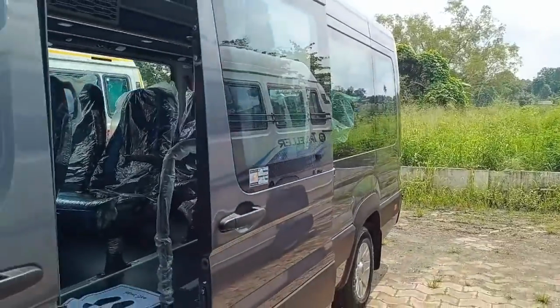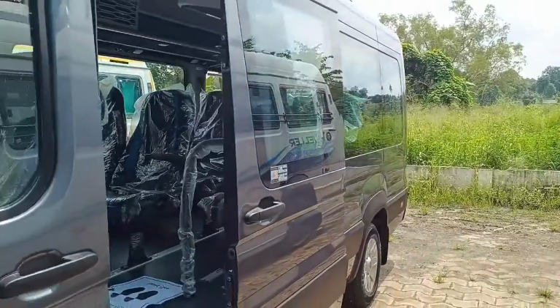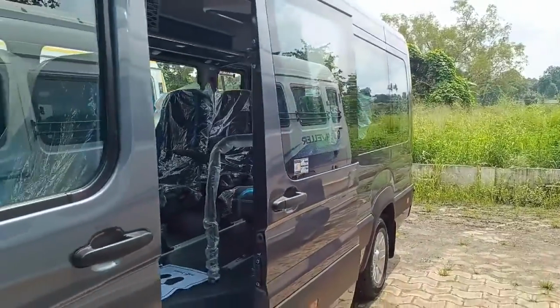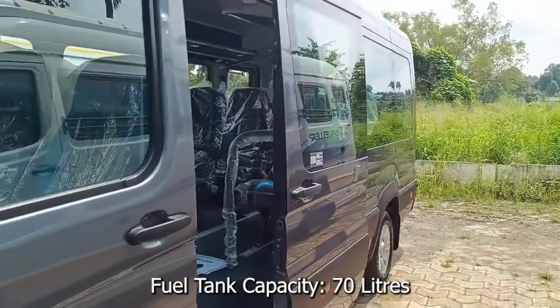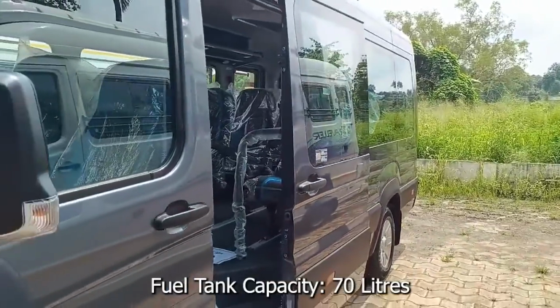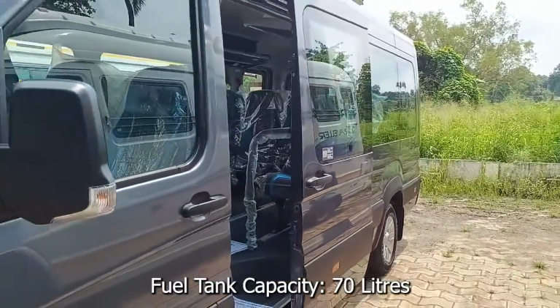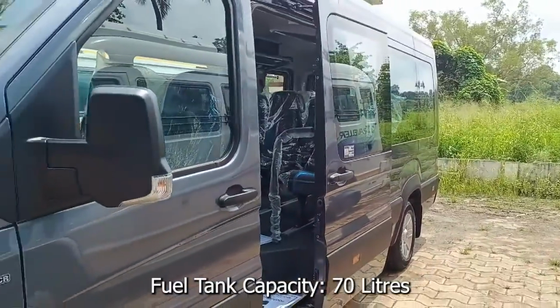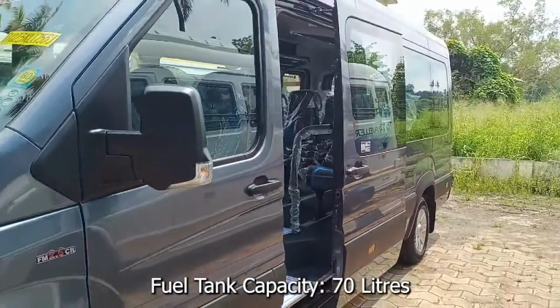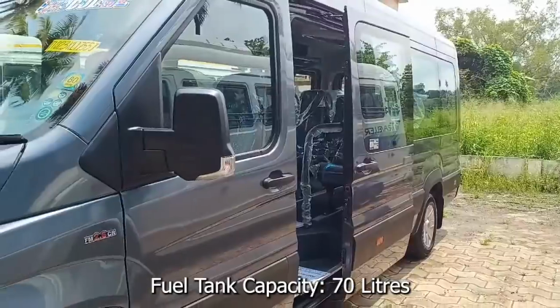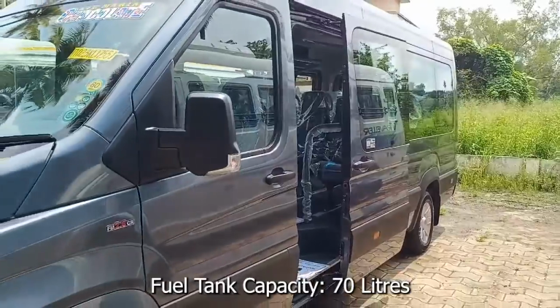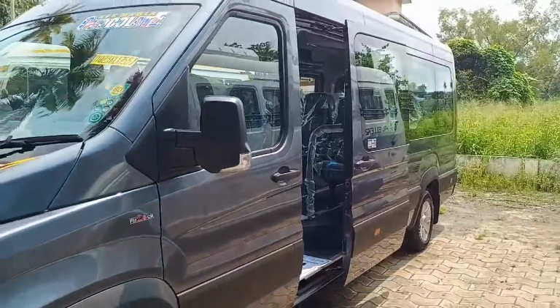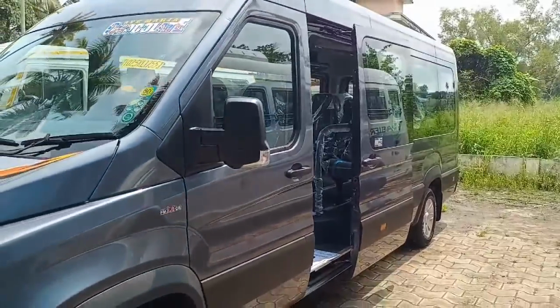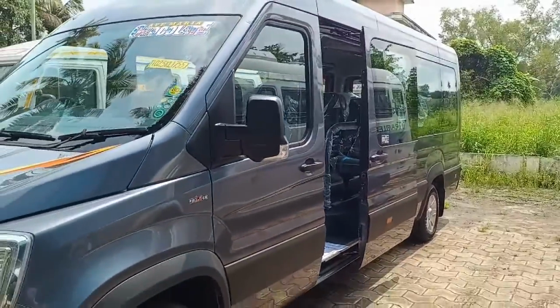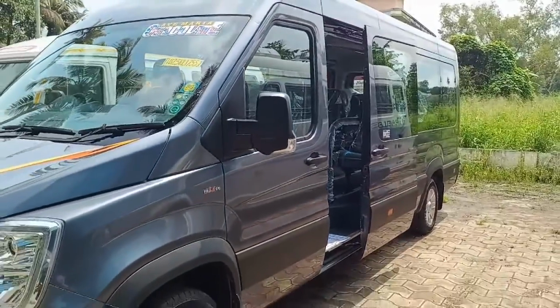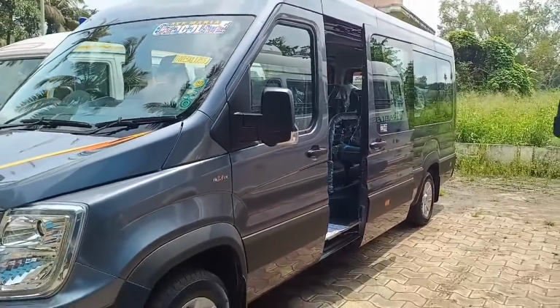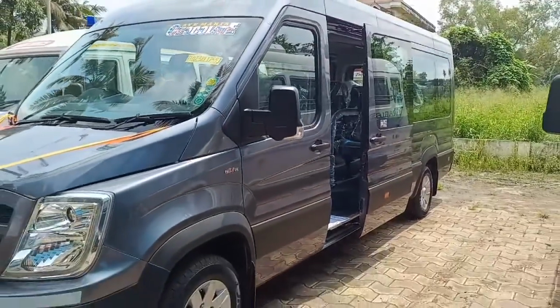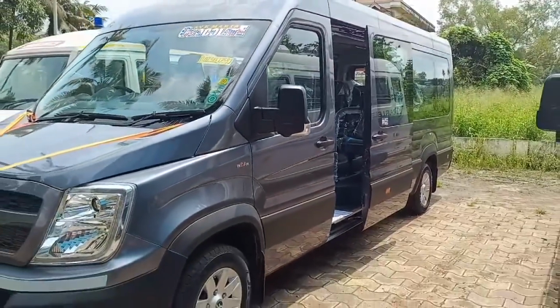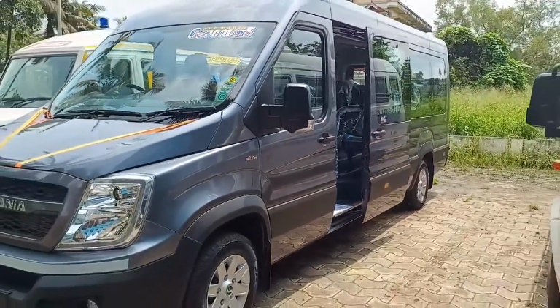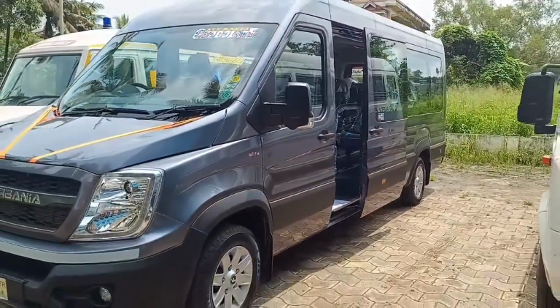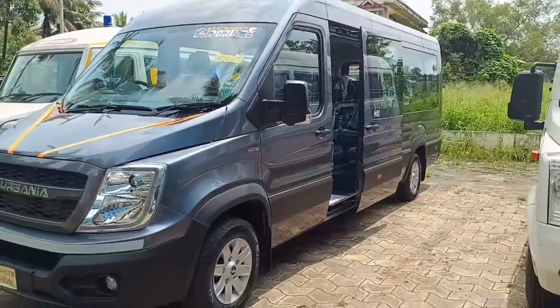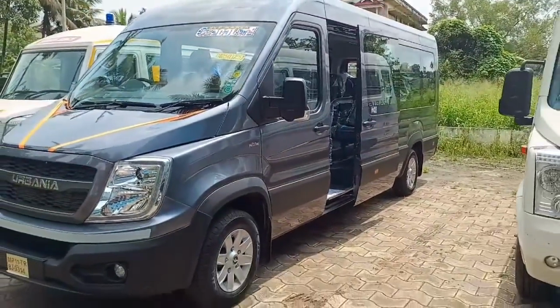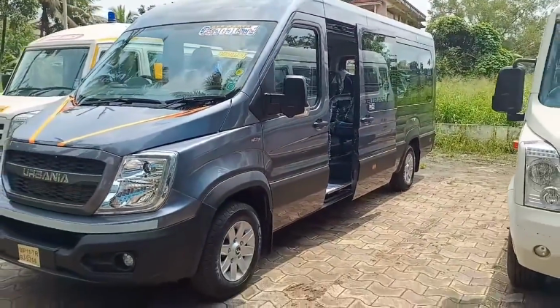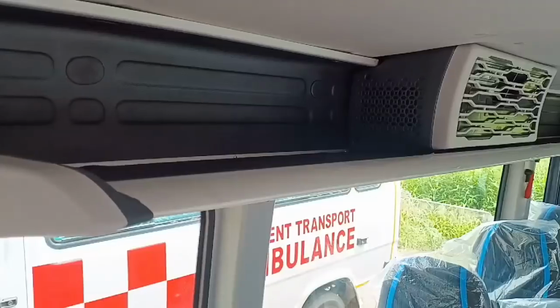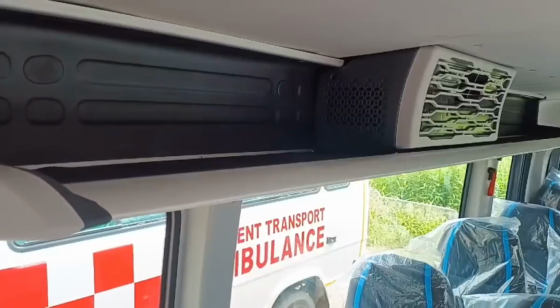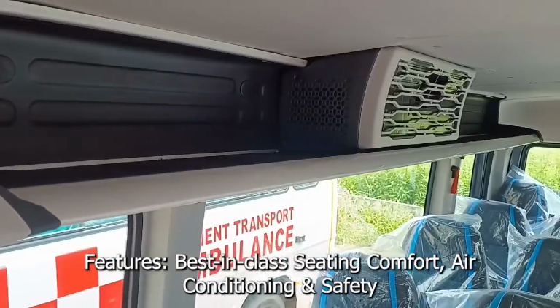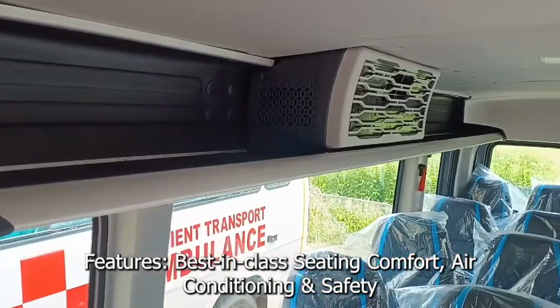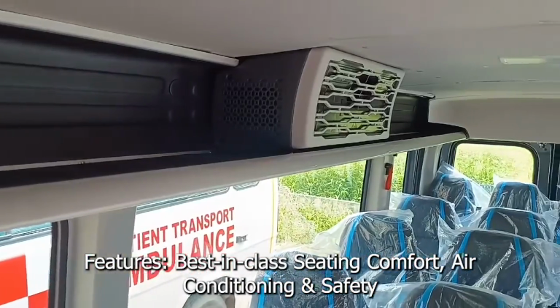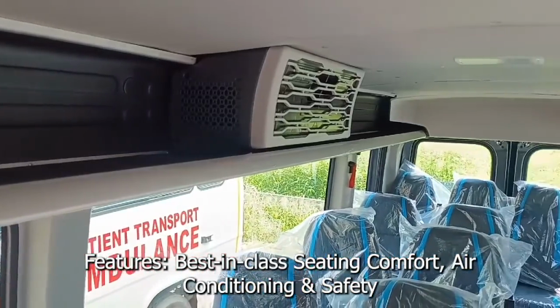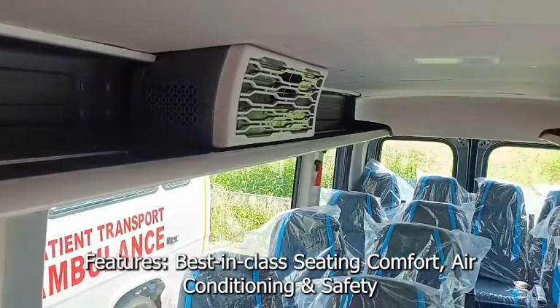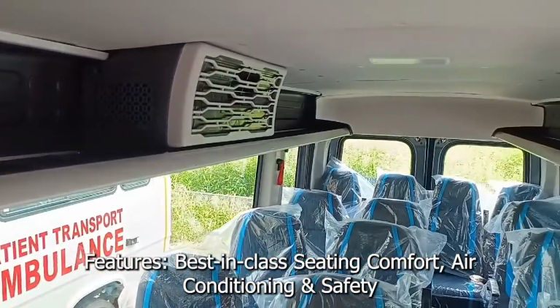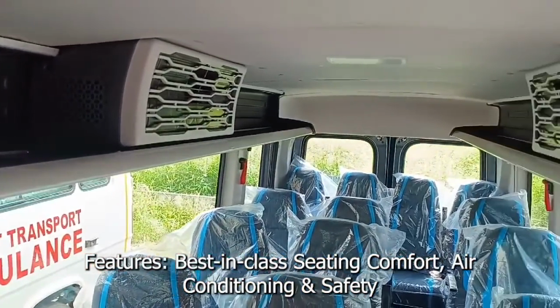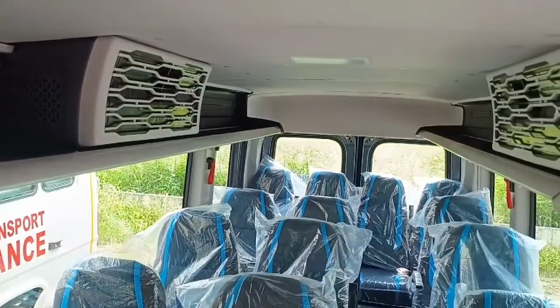Force Urbania can transform to suit the needs of every type of customer, whether as a shuttle van or as a tour van. Force Urbania offers maximum space per passenger, best-in-class seating comfort, air conditioning and safety.